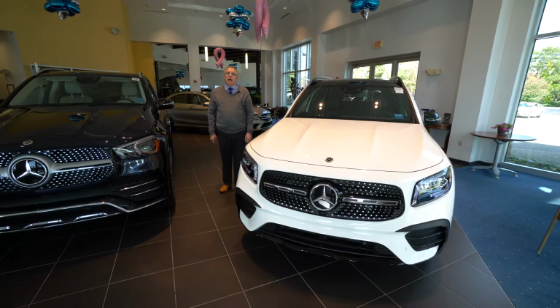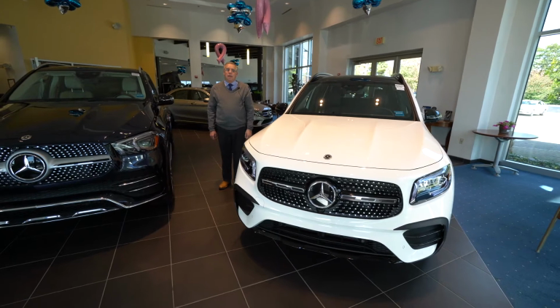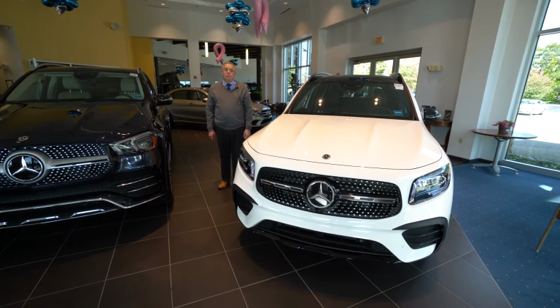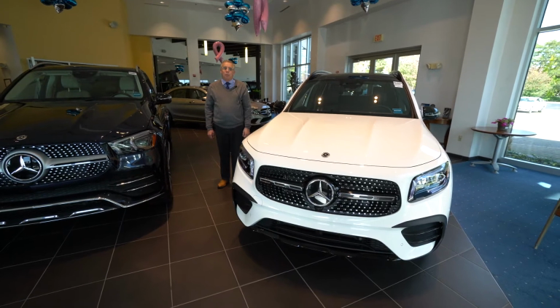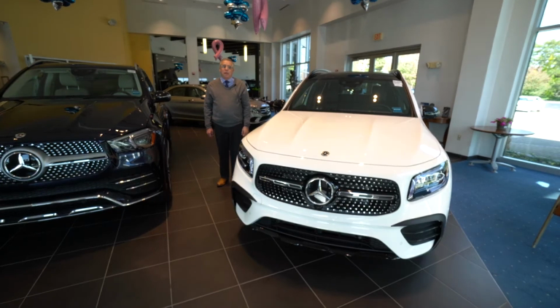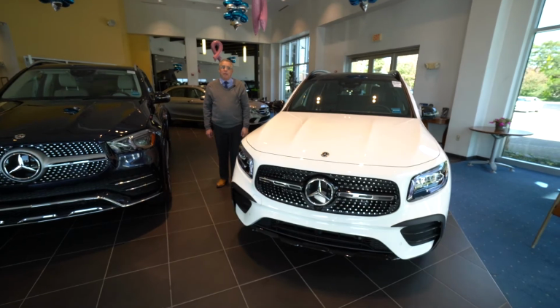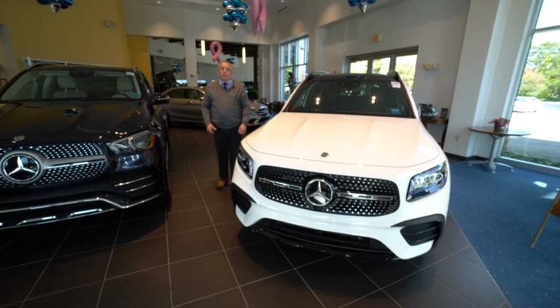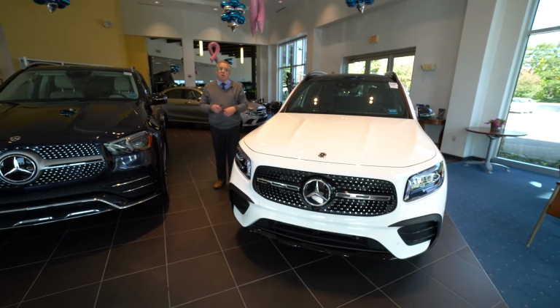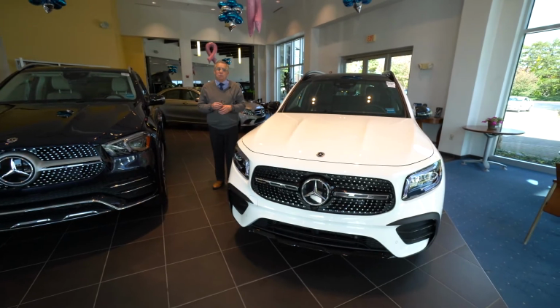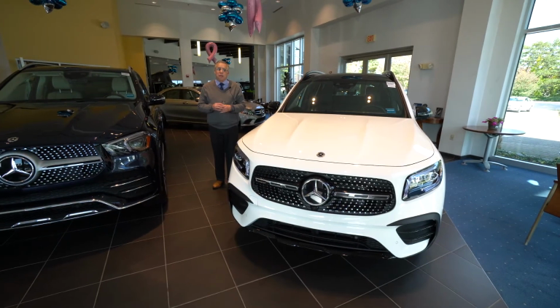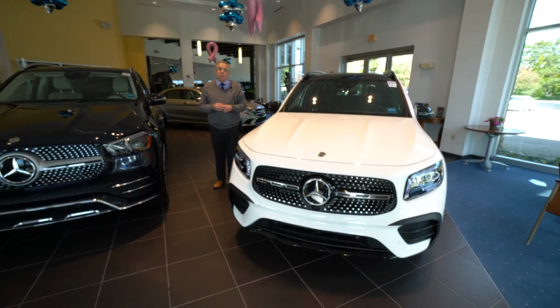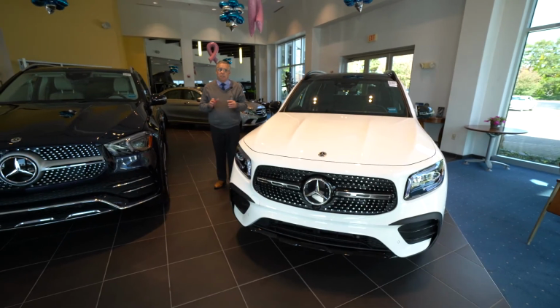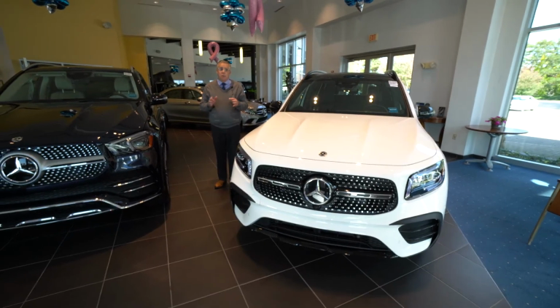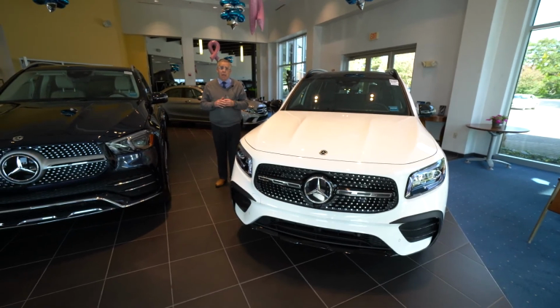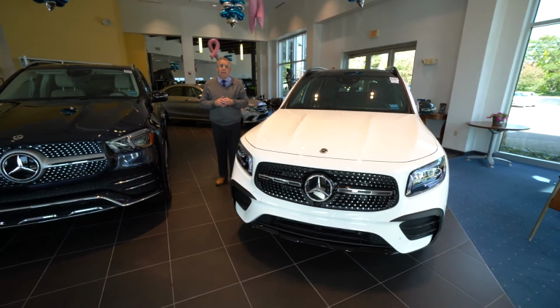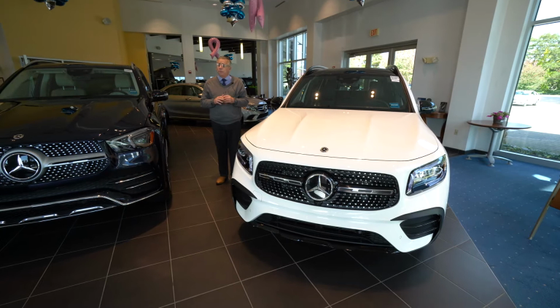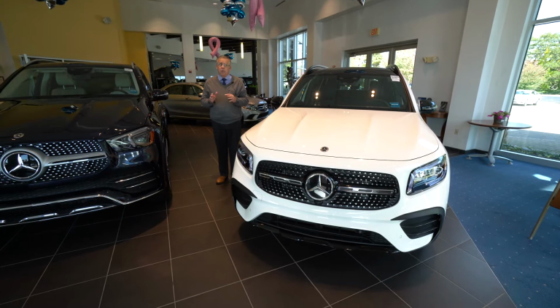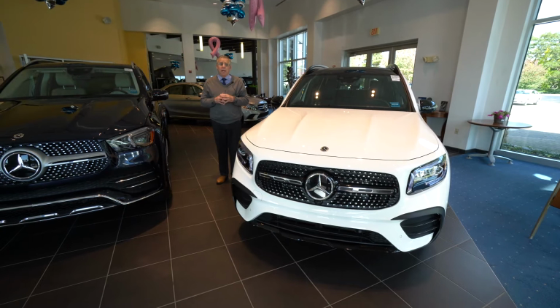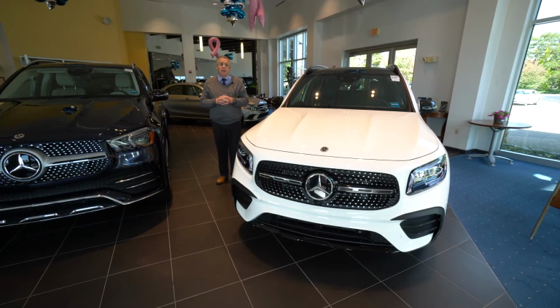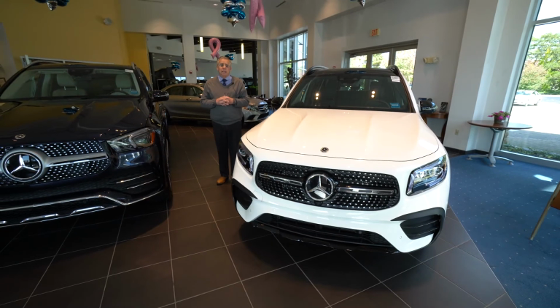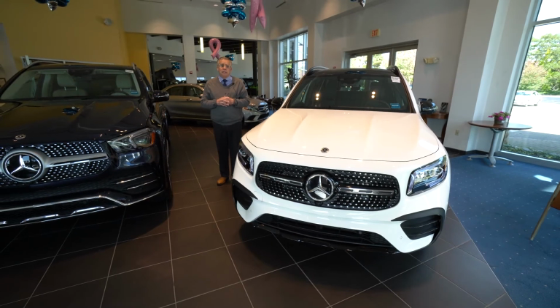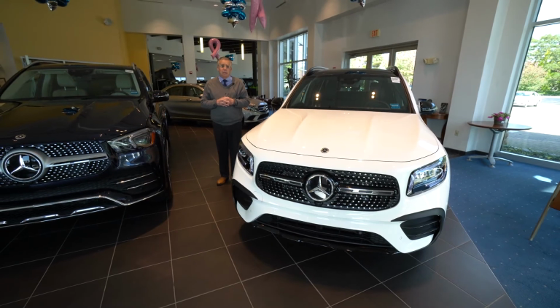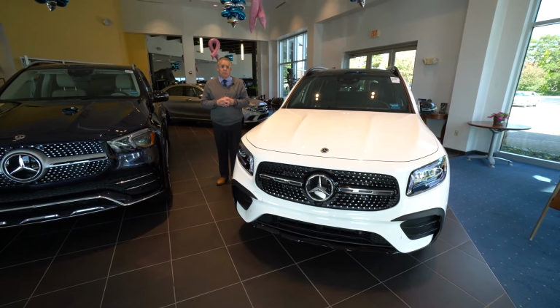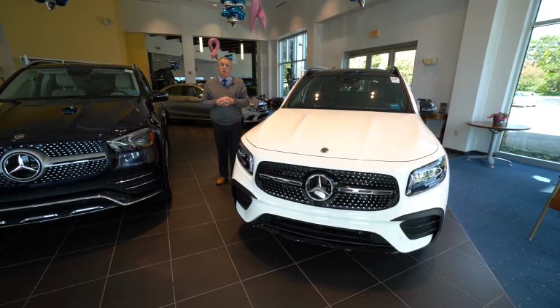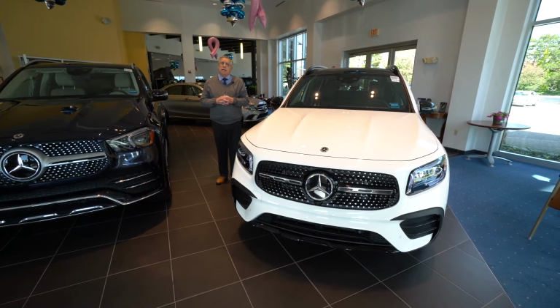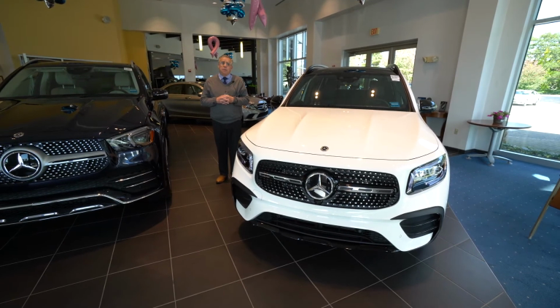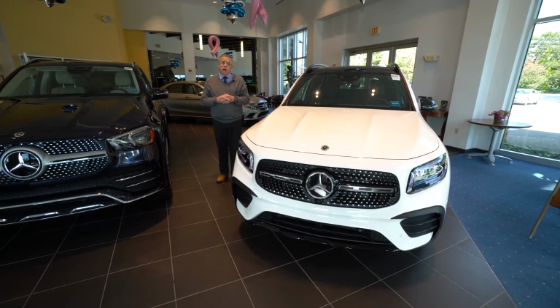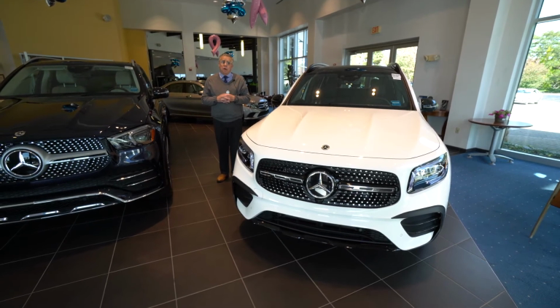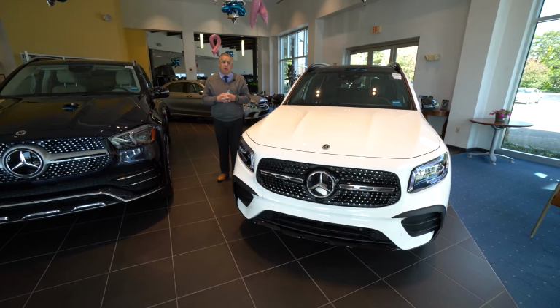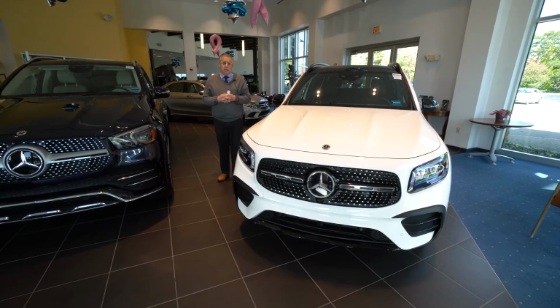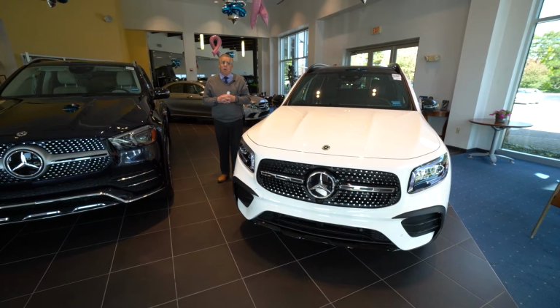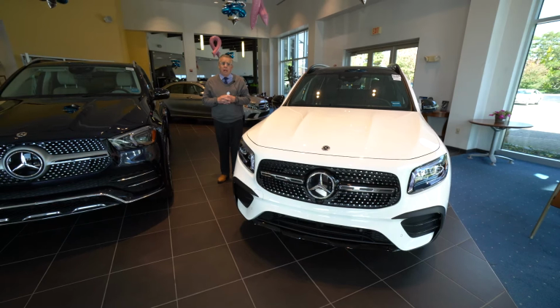Hi there, Bob Holtzacker here. Prime Motor Cars, Mercedes-Benz in Scarborough, Maine. Beautiful day here, early October. This is Farhanu, our friend in Ohio.